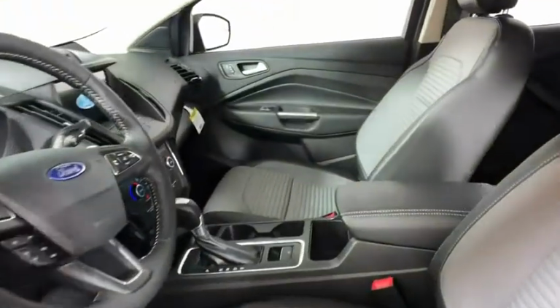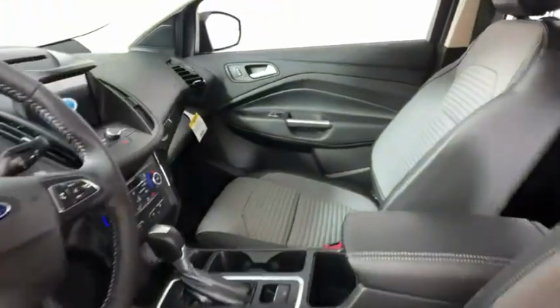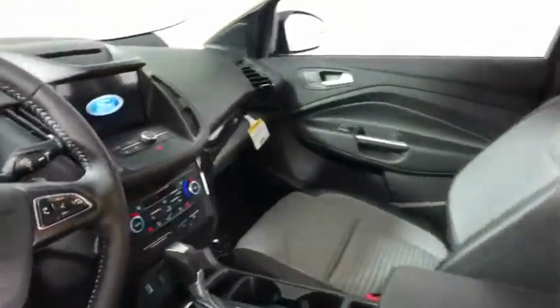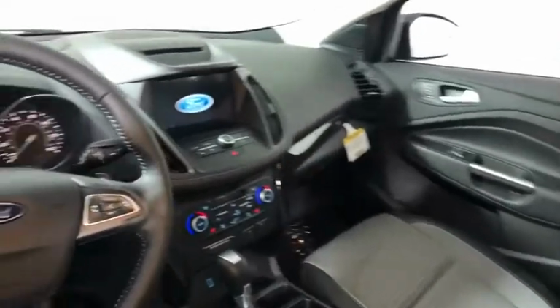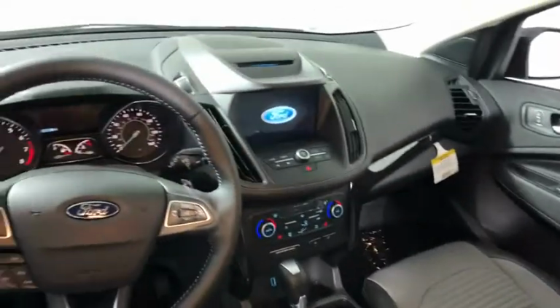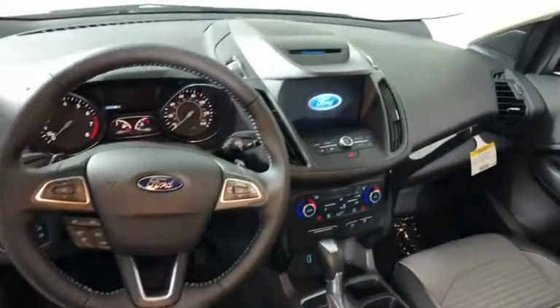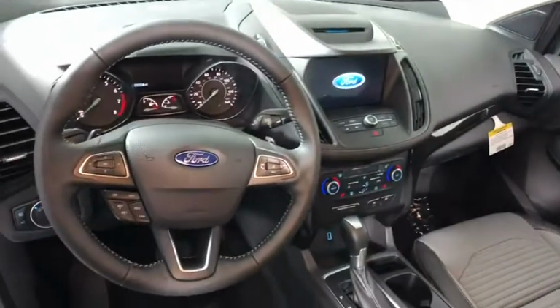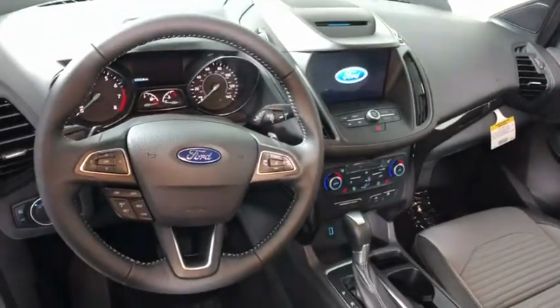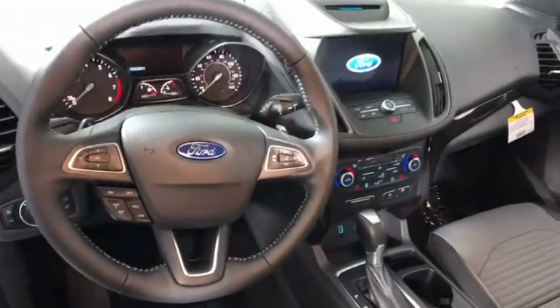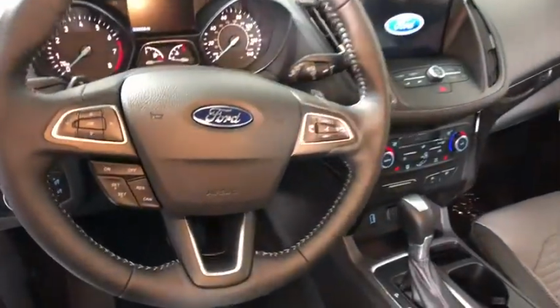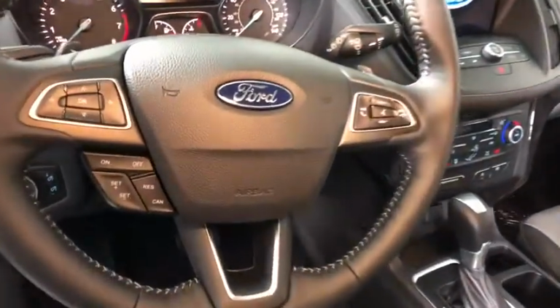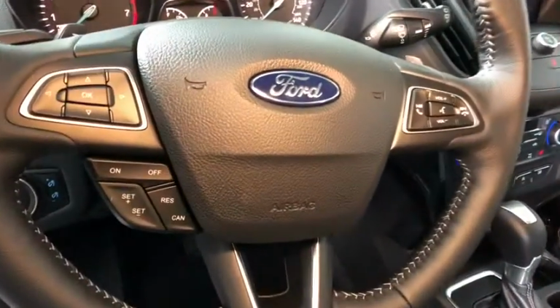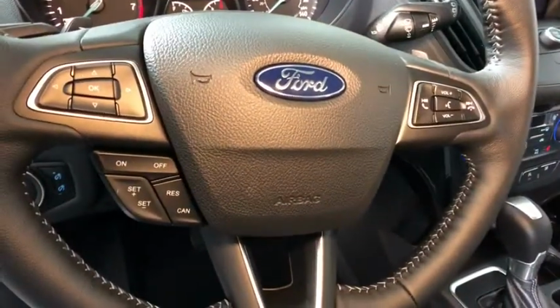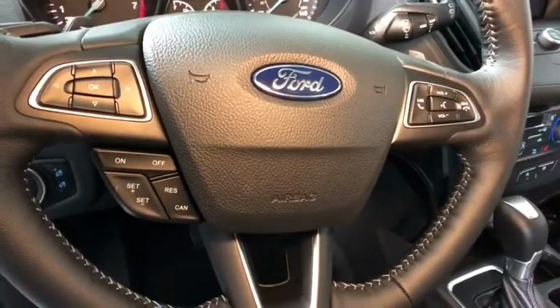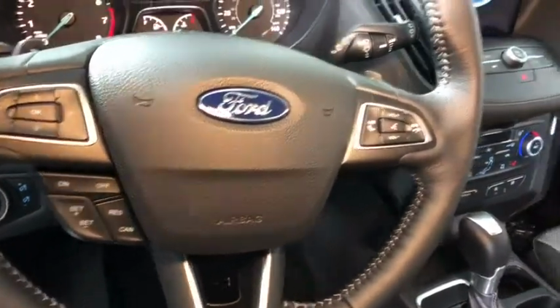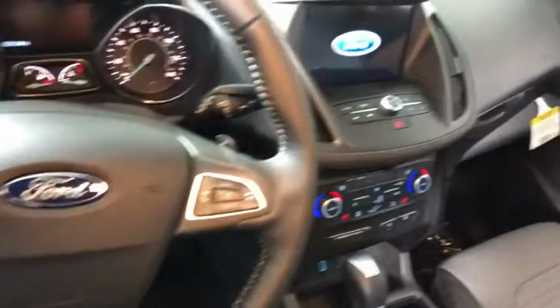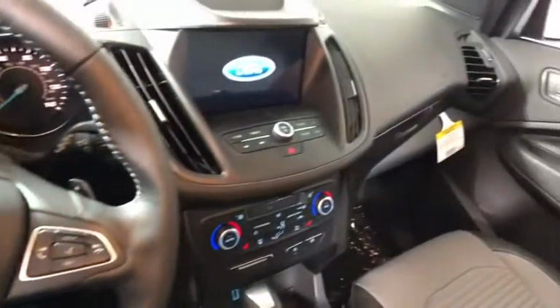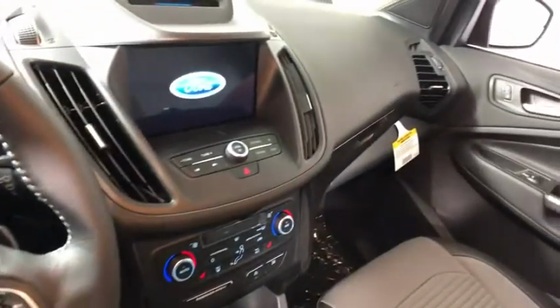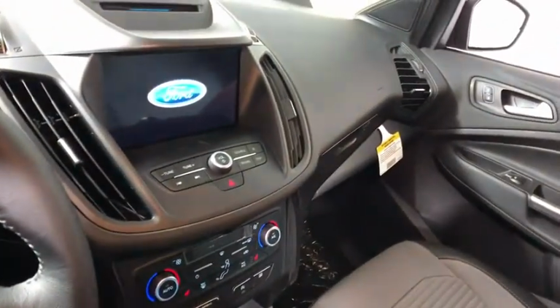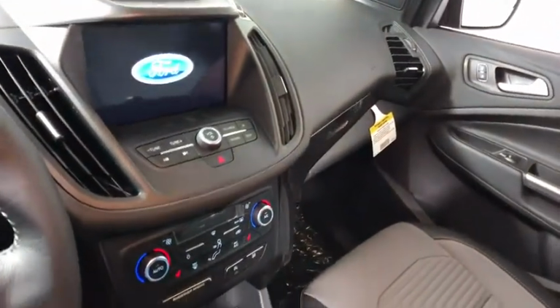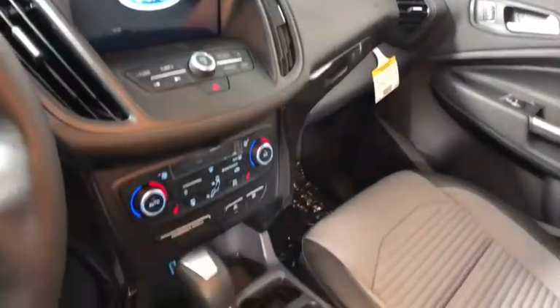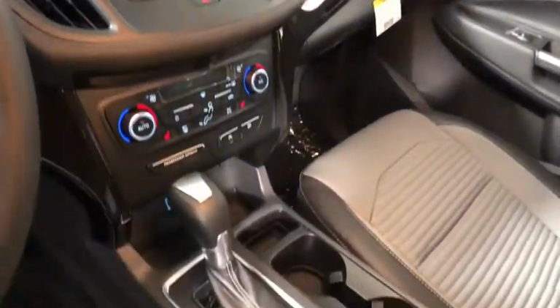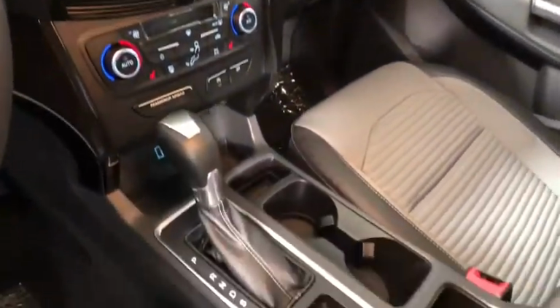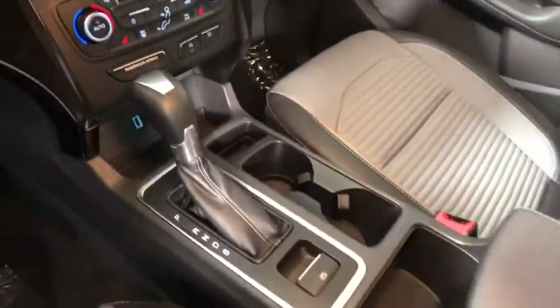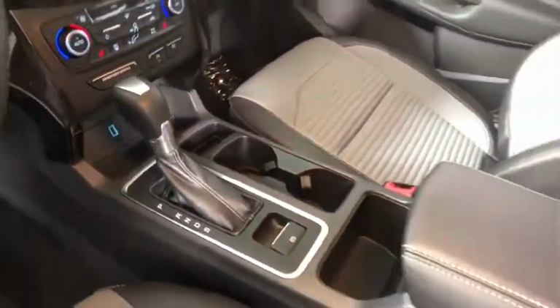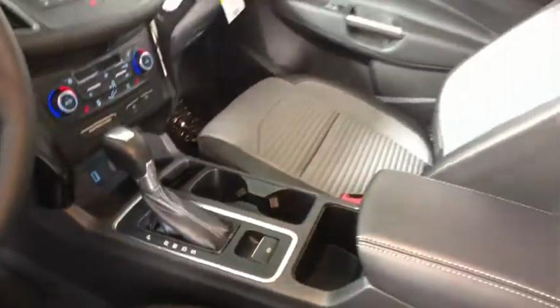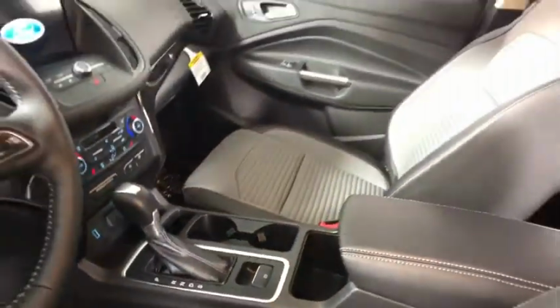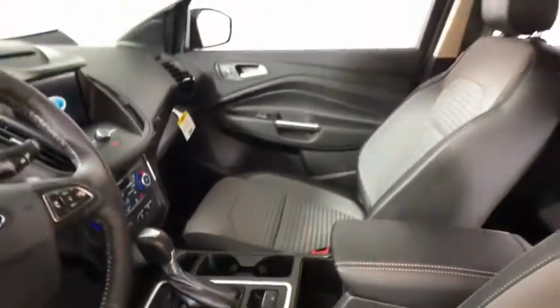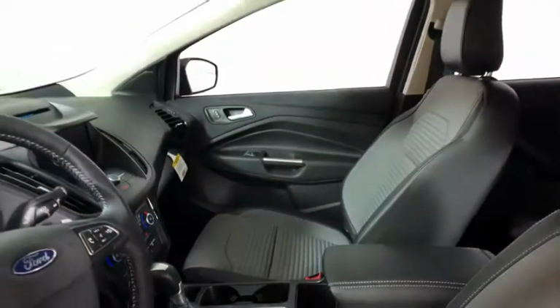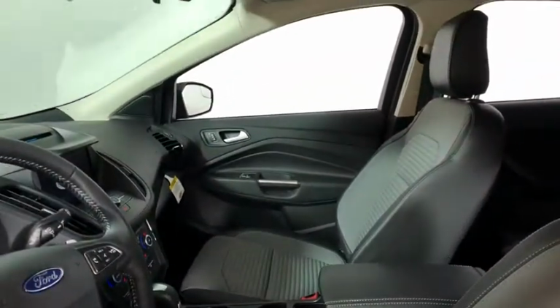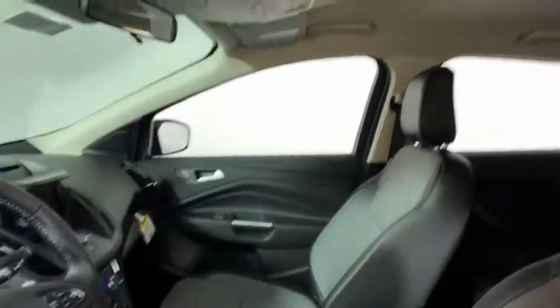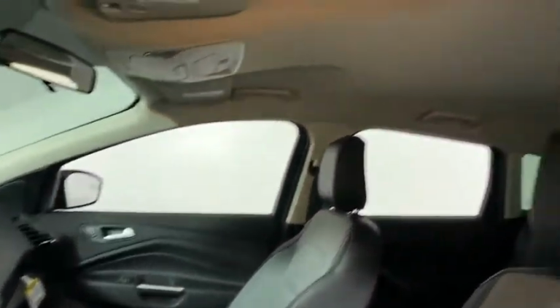Here are some of this vehicle's great options: traction control, leather wrapped steering wheel, dual airbags, power steering, alloy wheels, four wheel disc brakes, electronic stability control, fog lights, CD player.